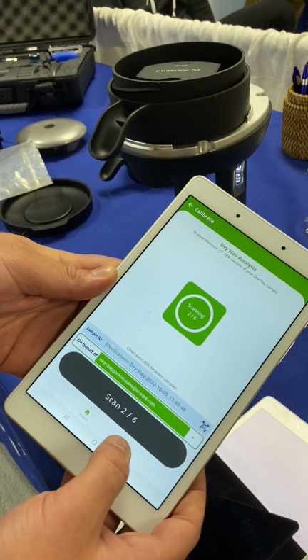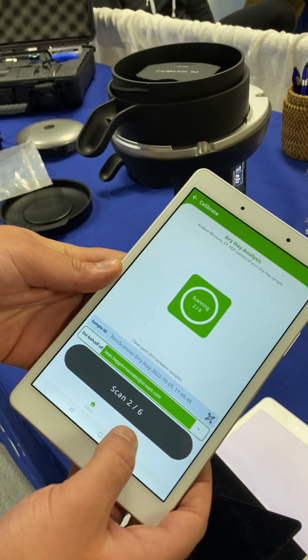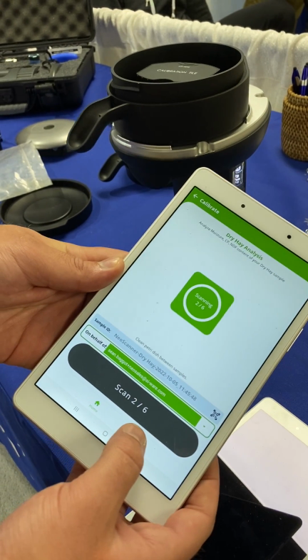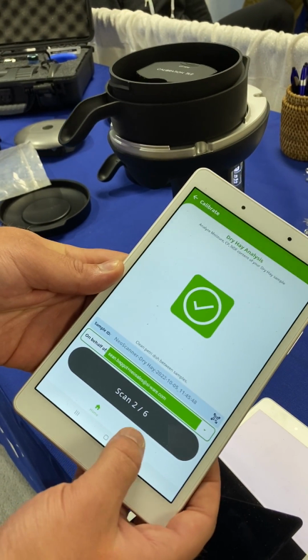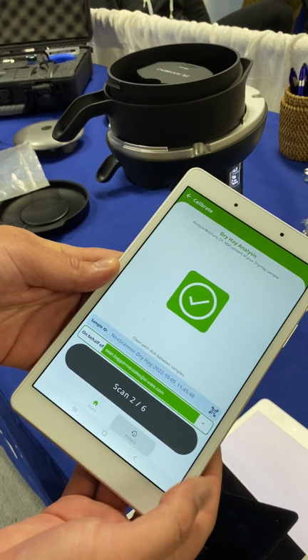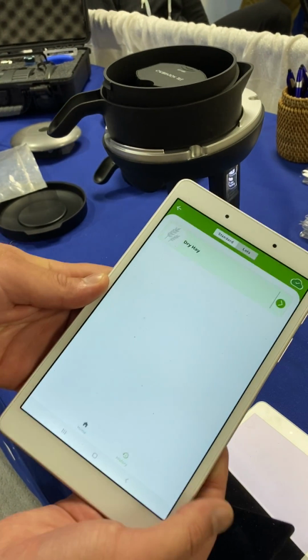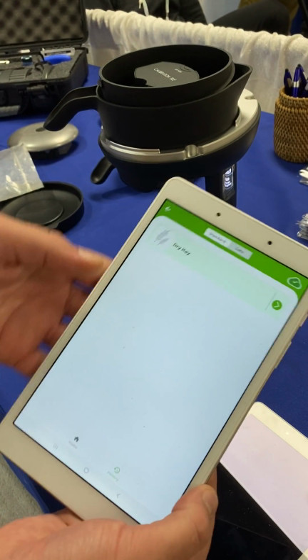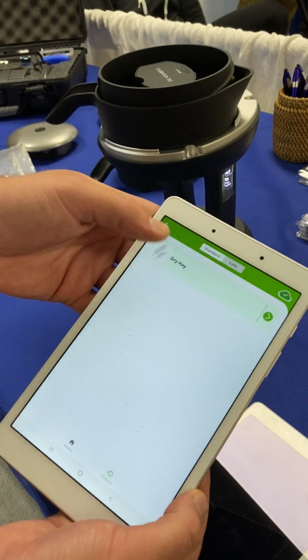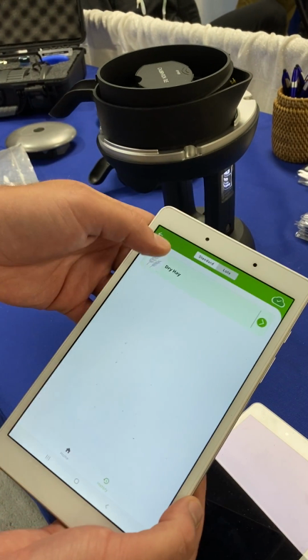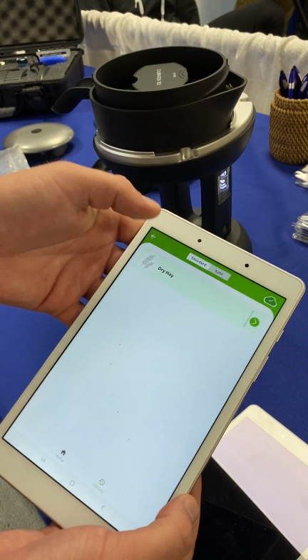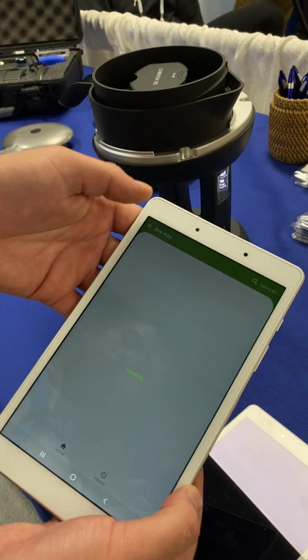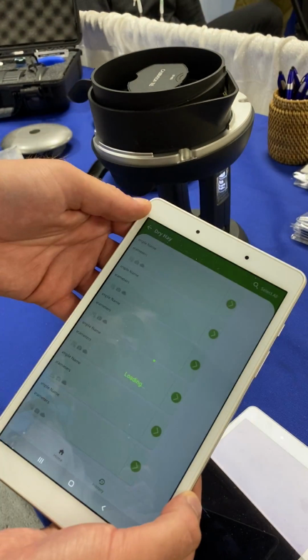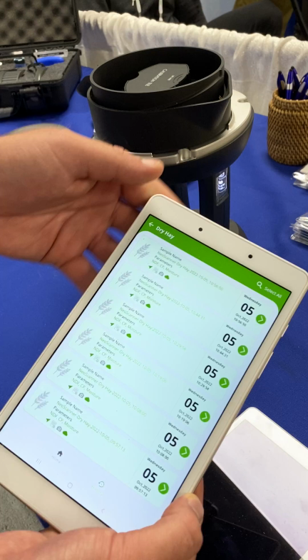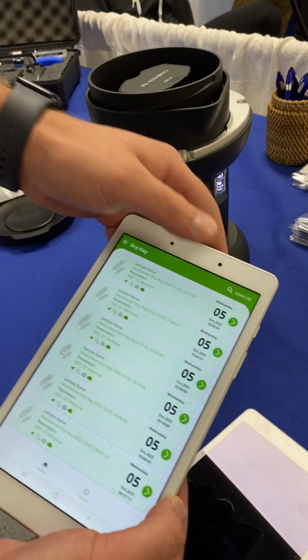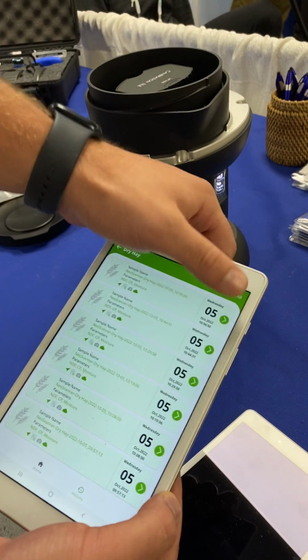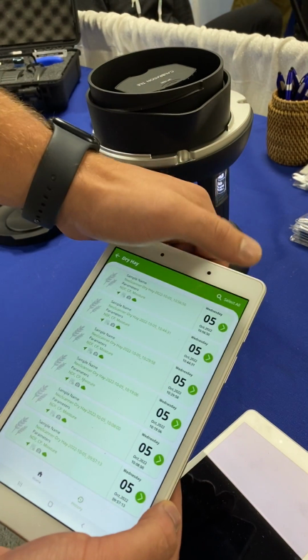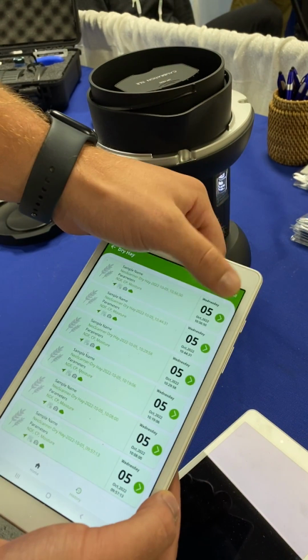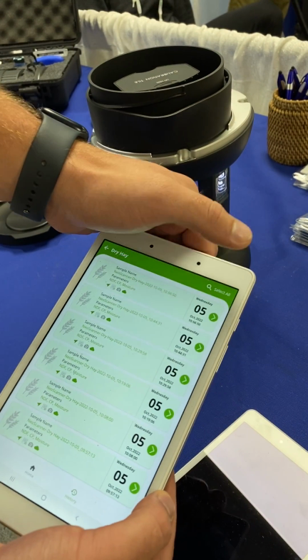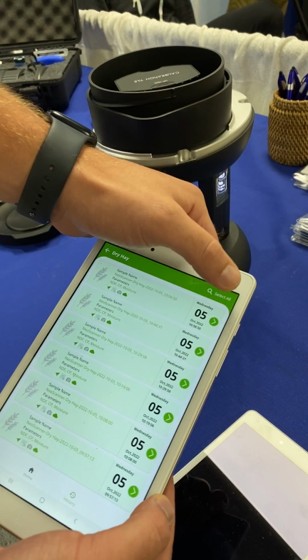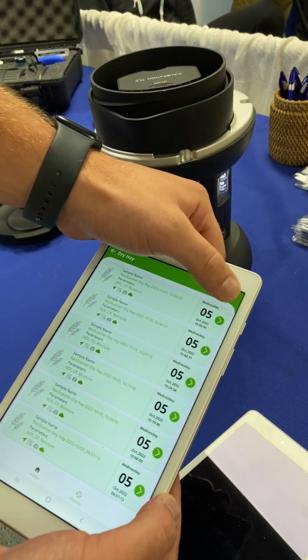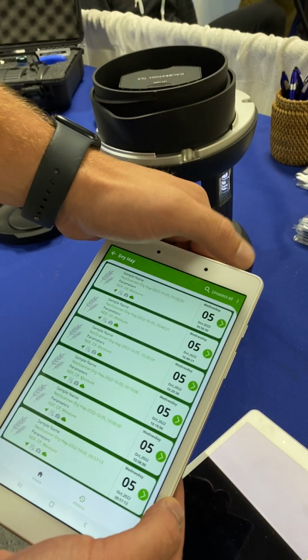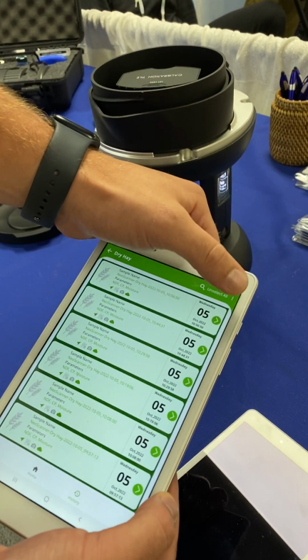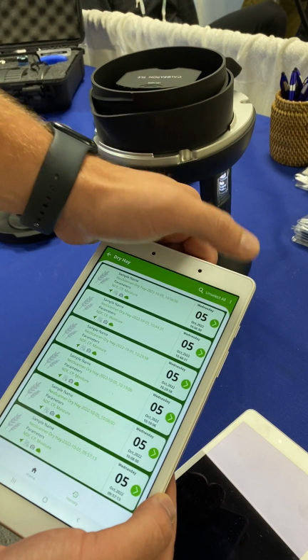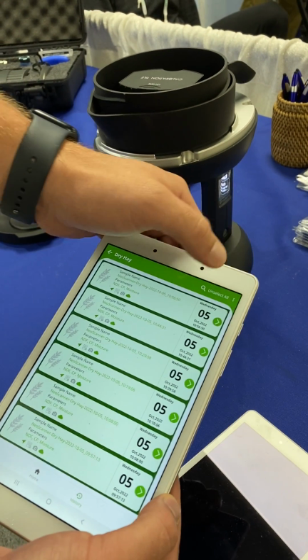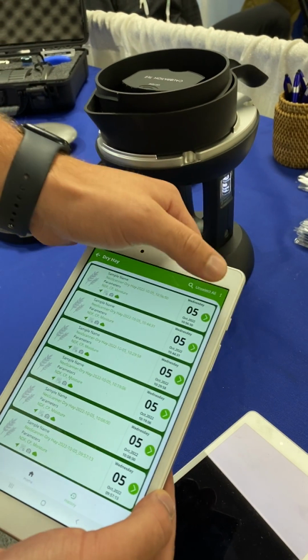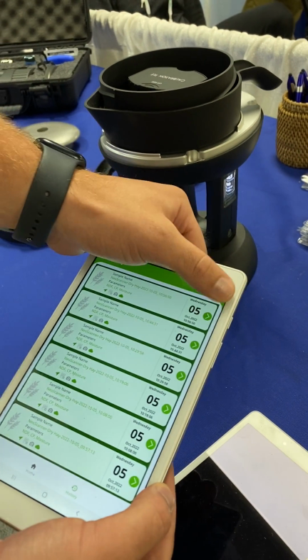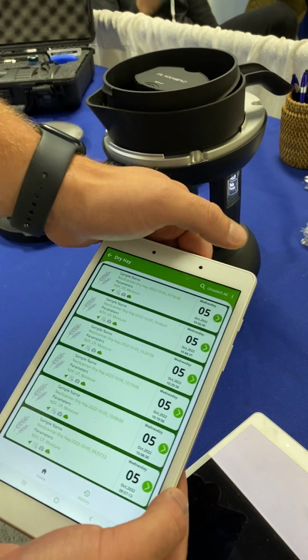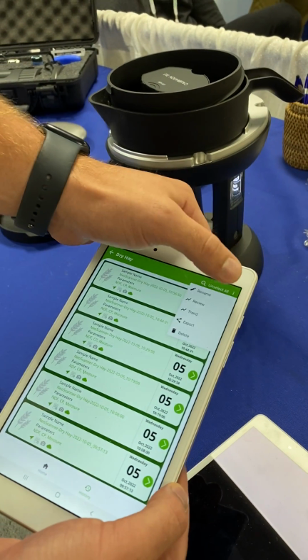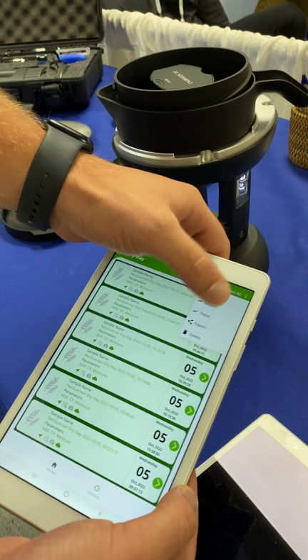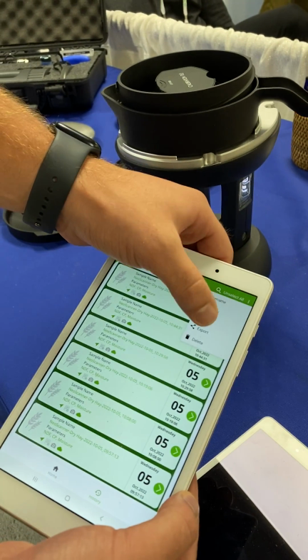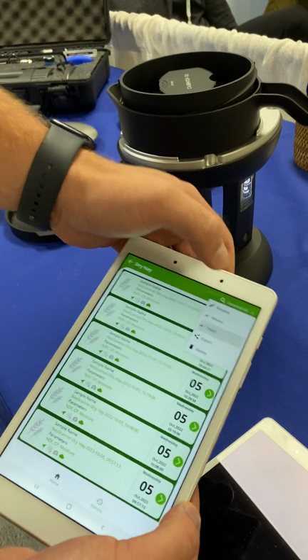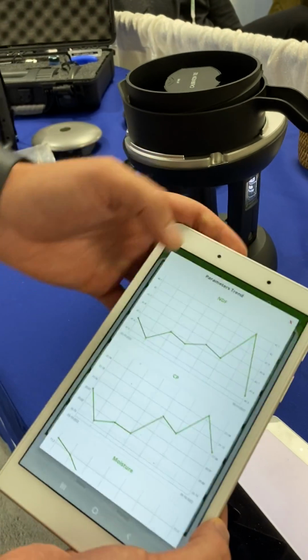While this is going on we can go into our histories tab and look at all of our past scans and check the trend charts for each of the parameters.